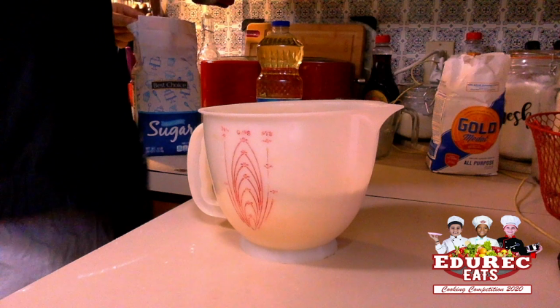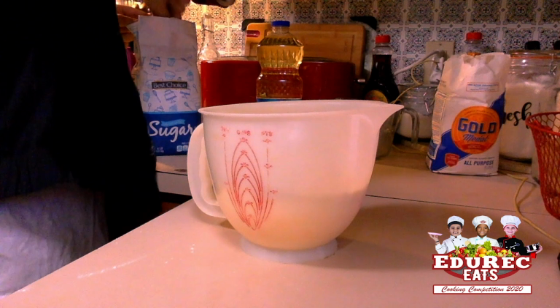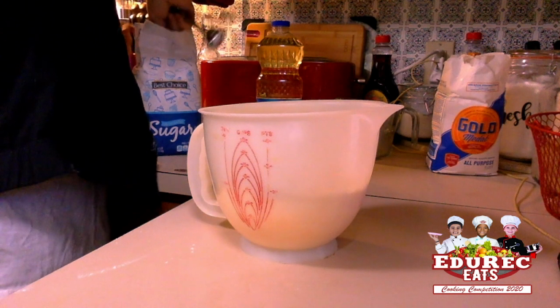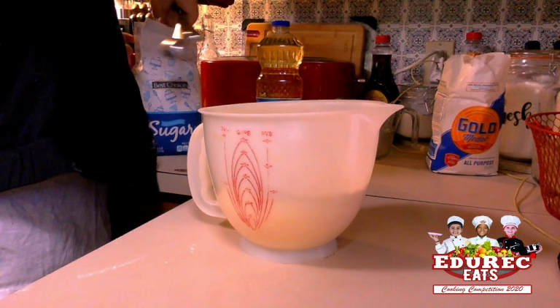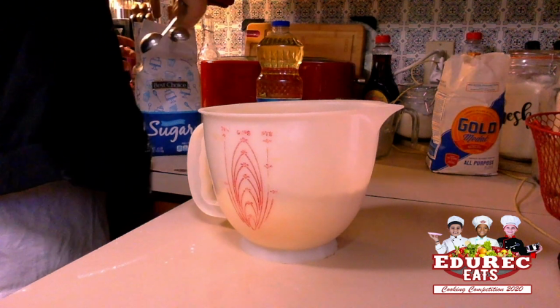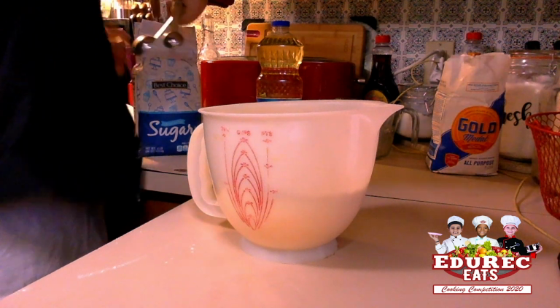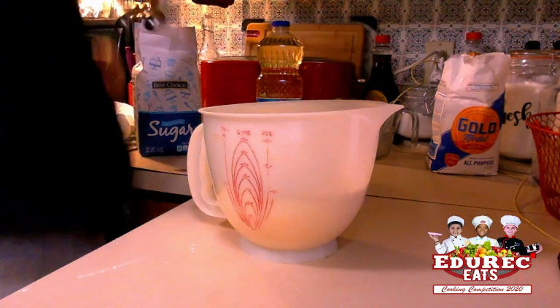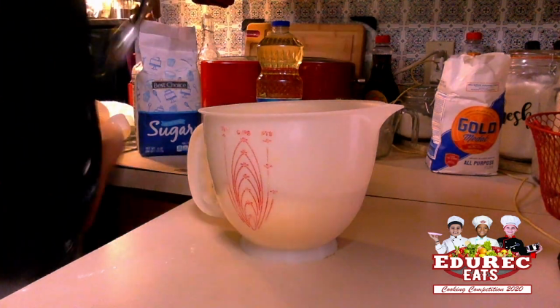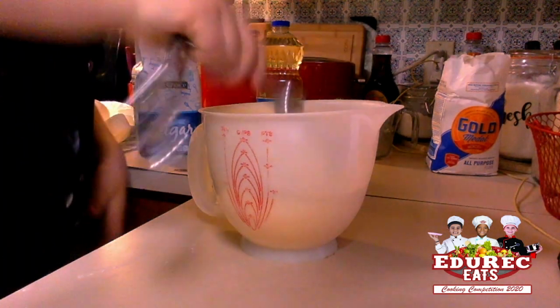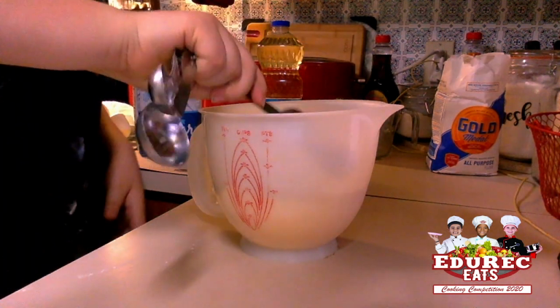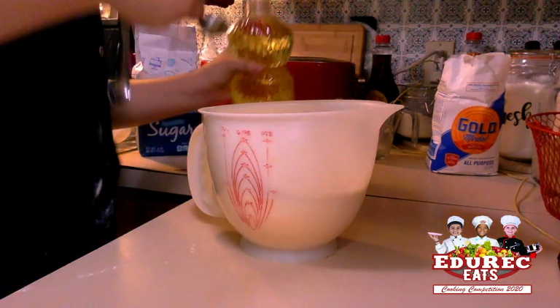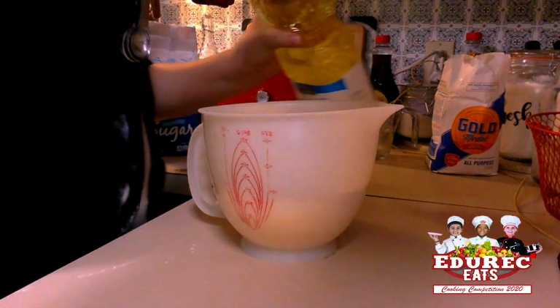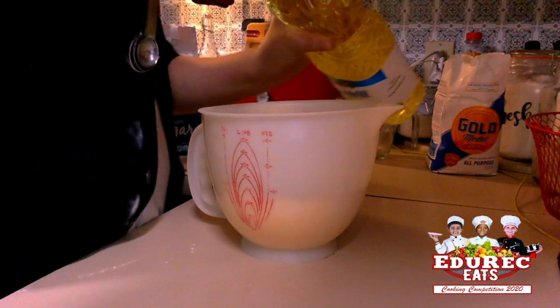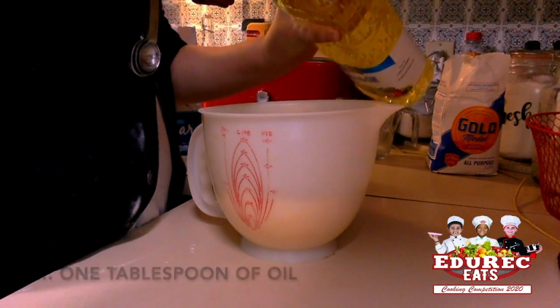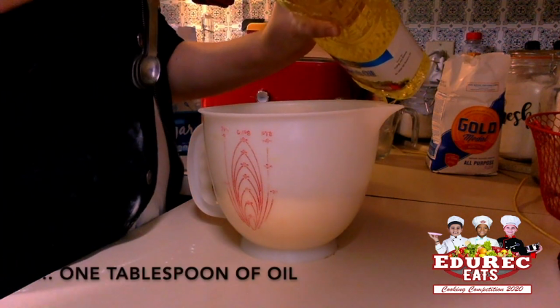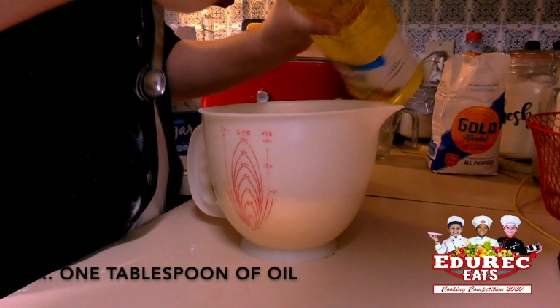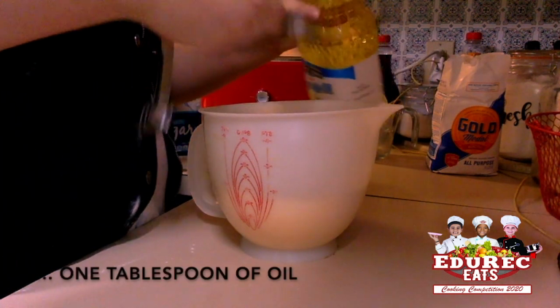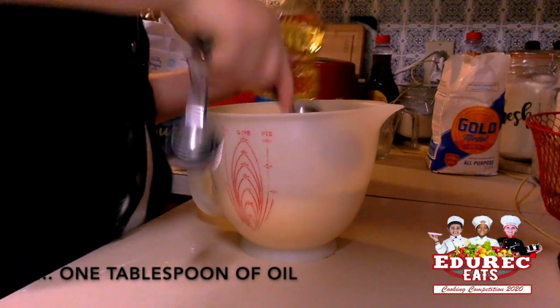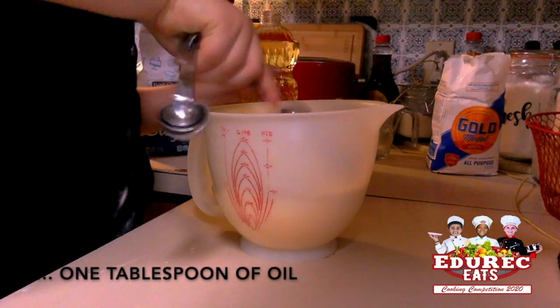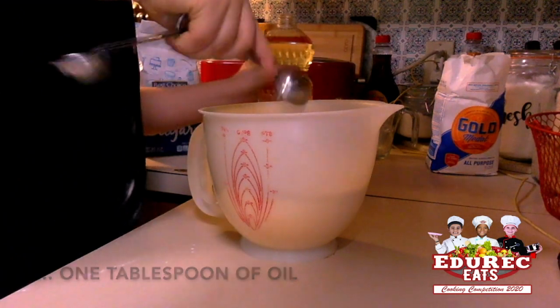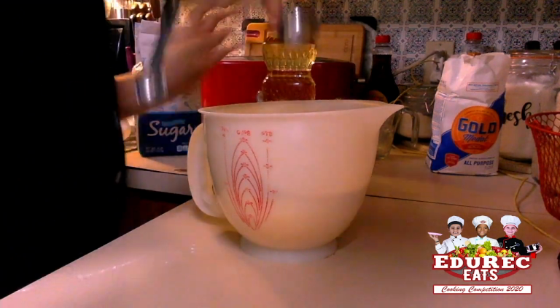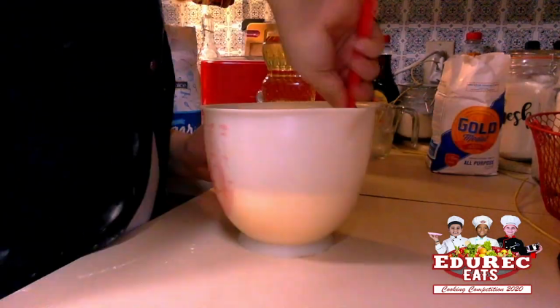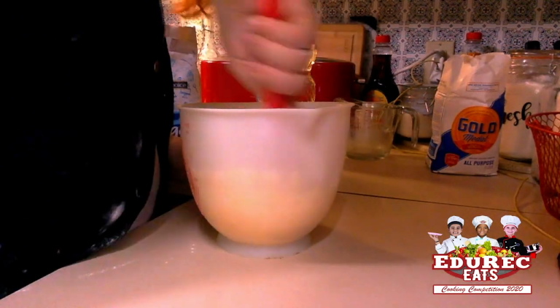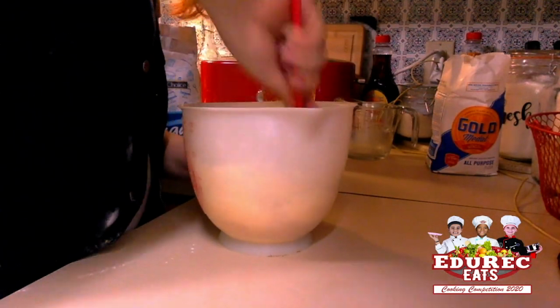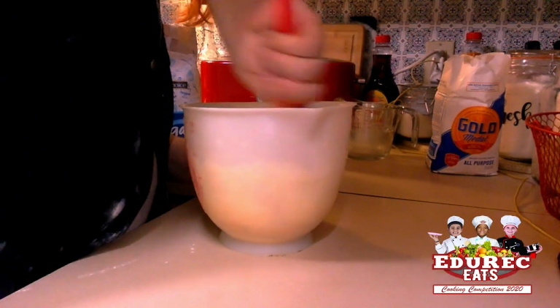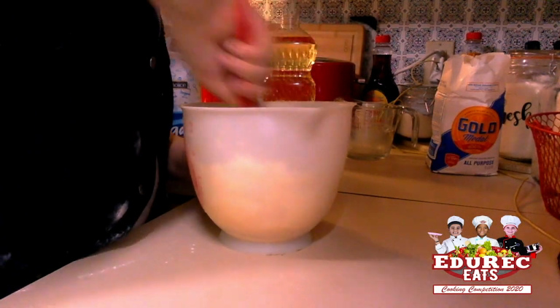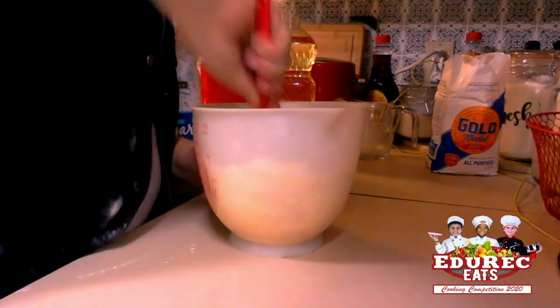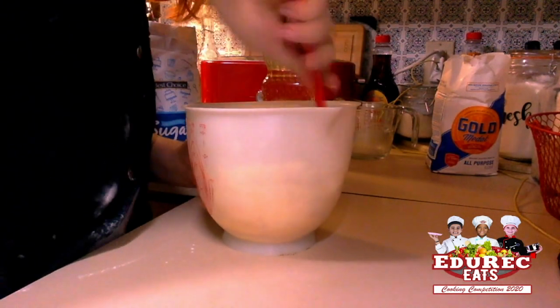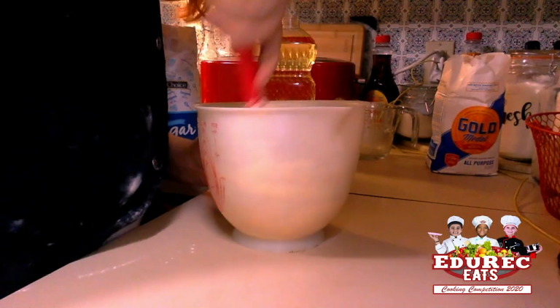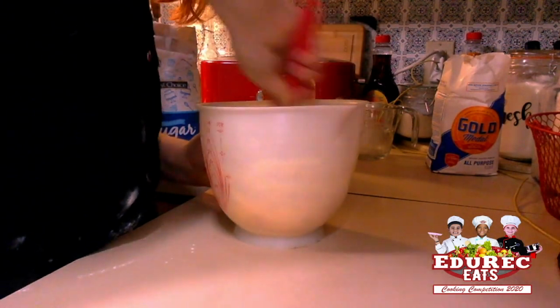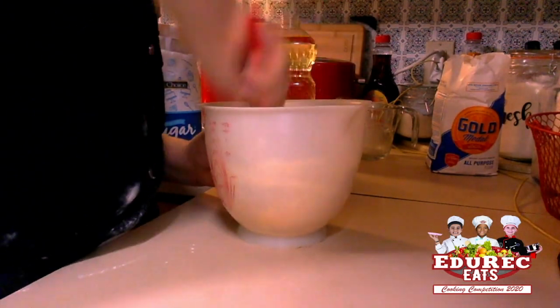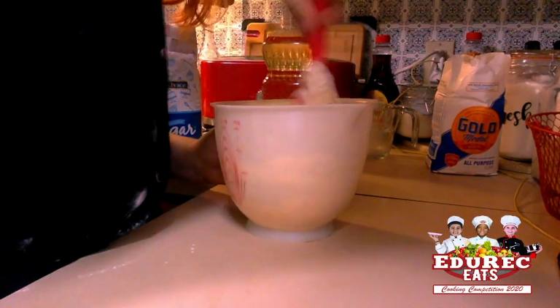Next we're going to add one teaspoon of sherry, and then we'll add one tablespoon of yeast. And now we are going to mix all of this up.